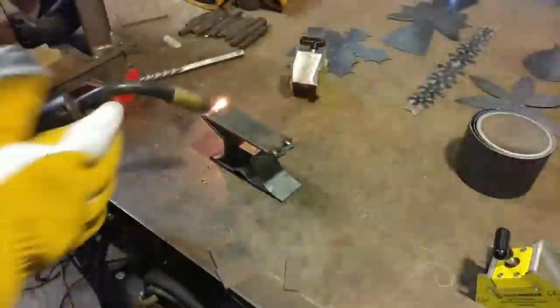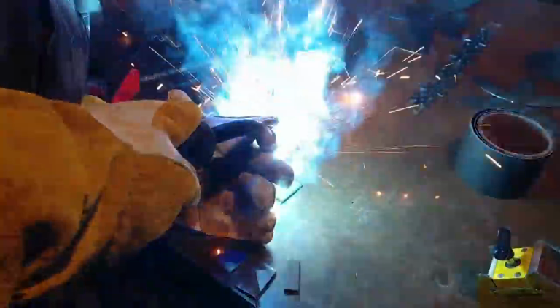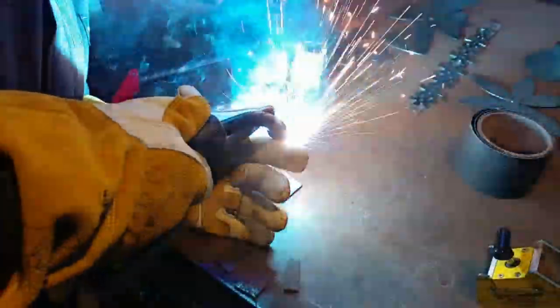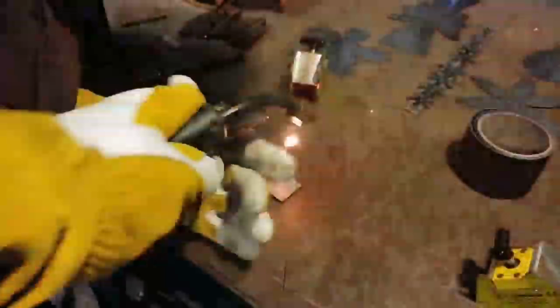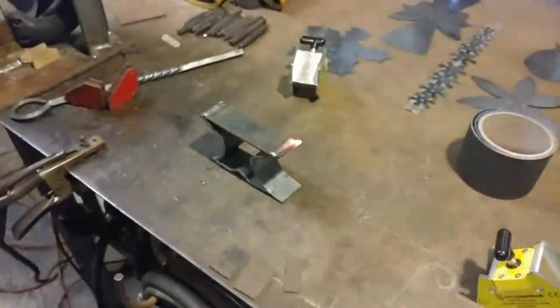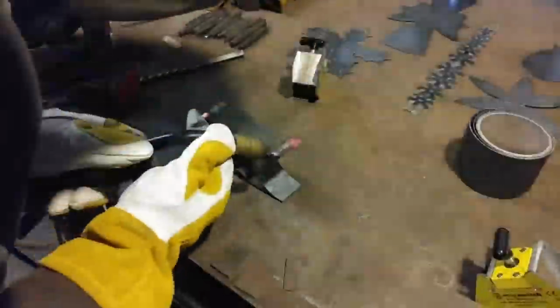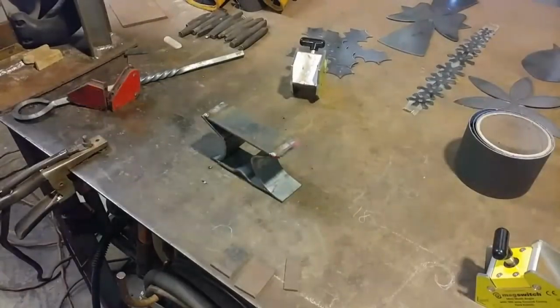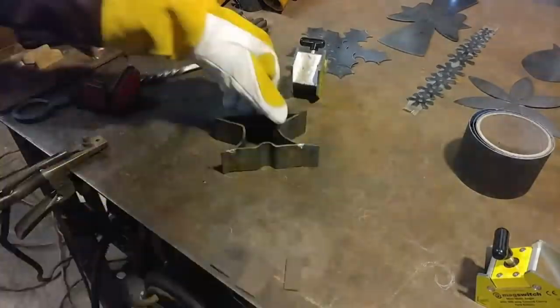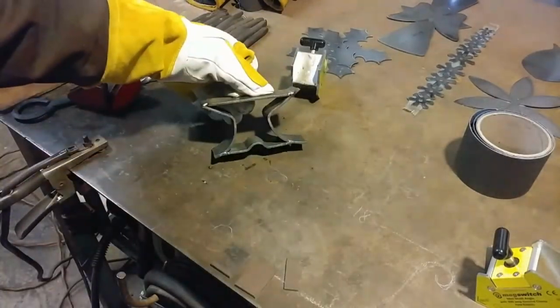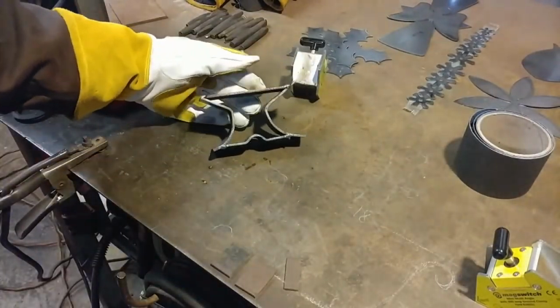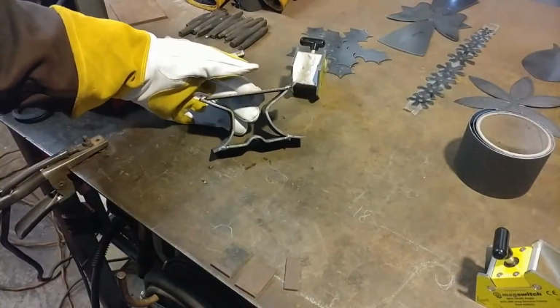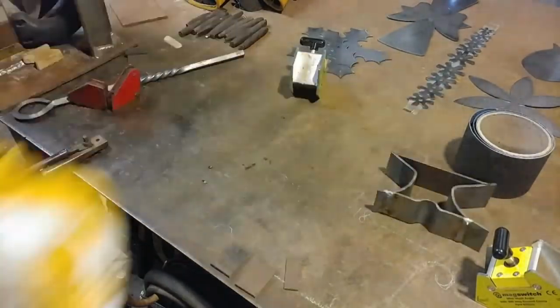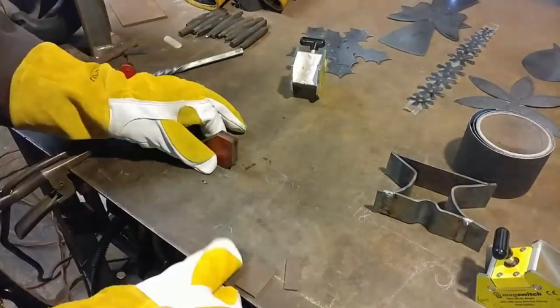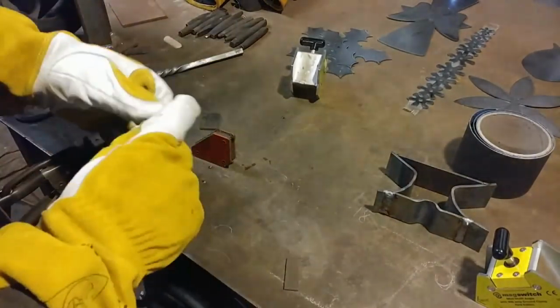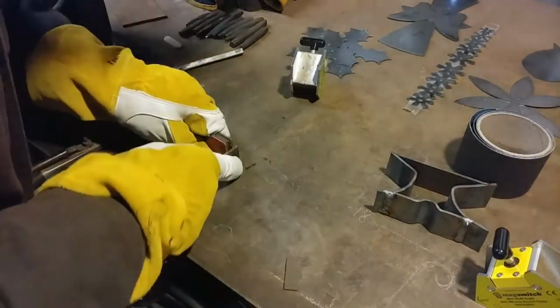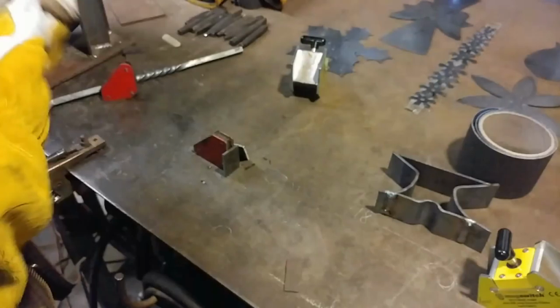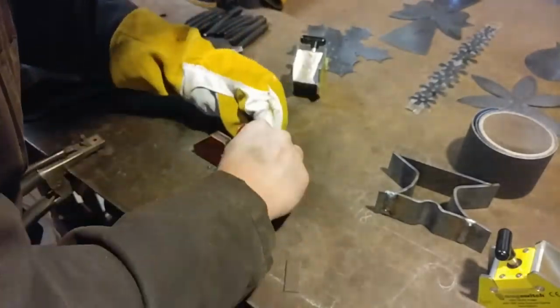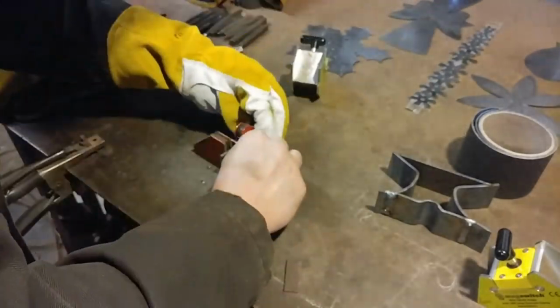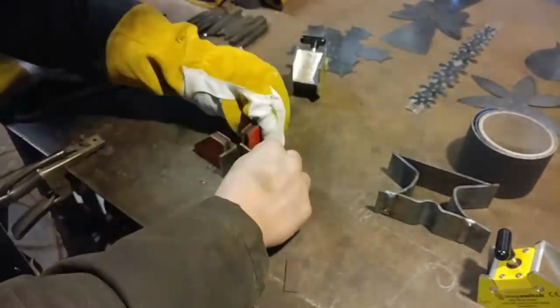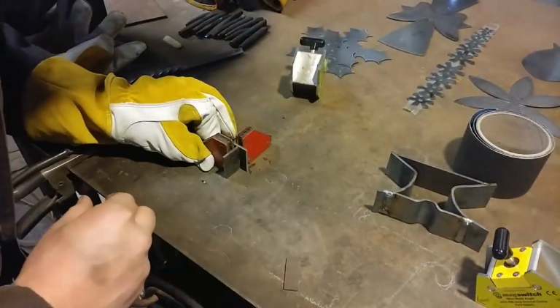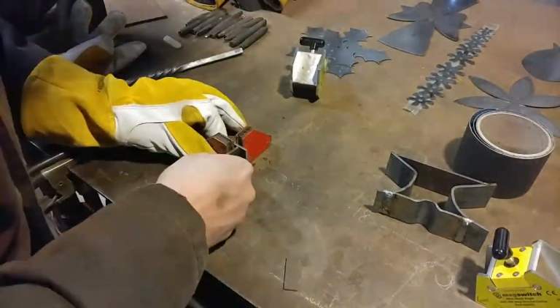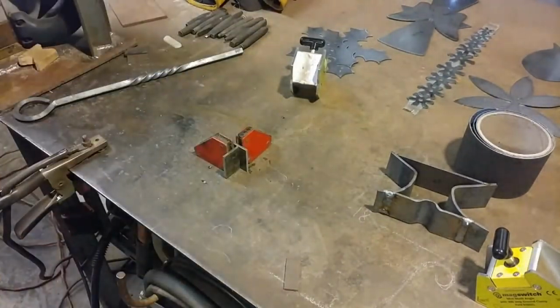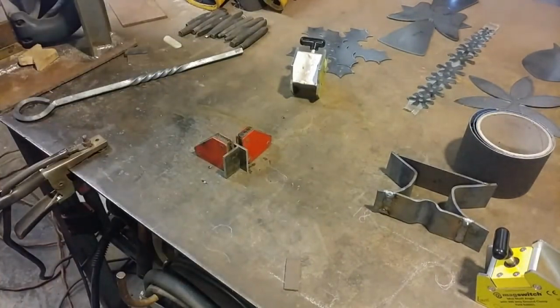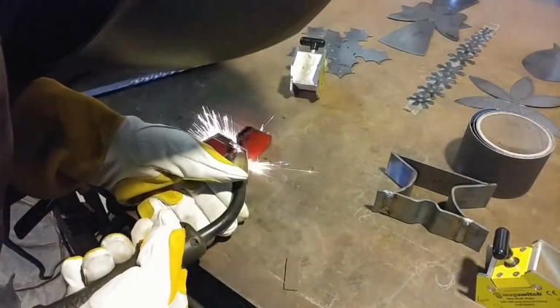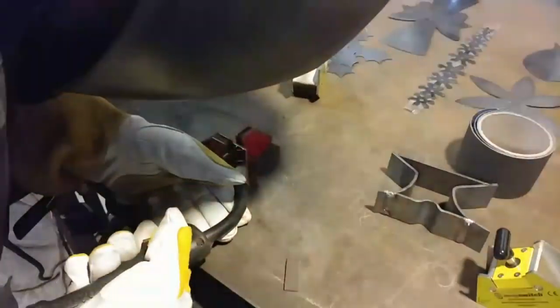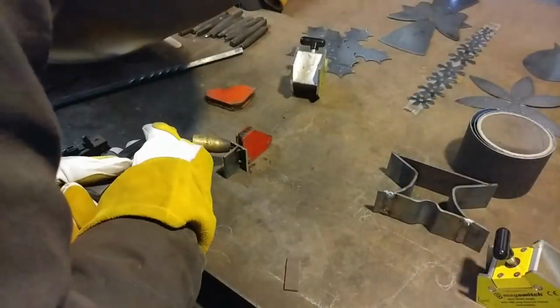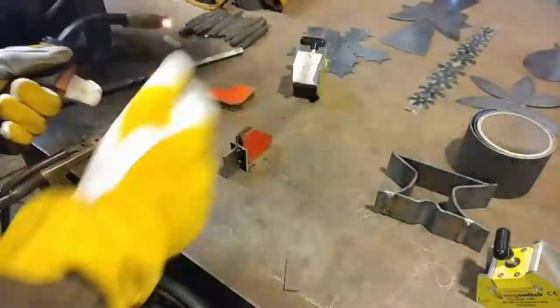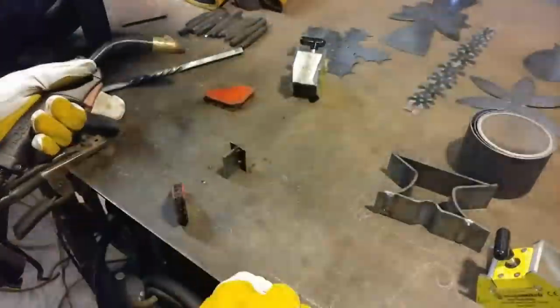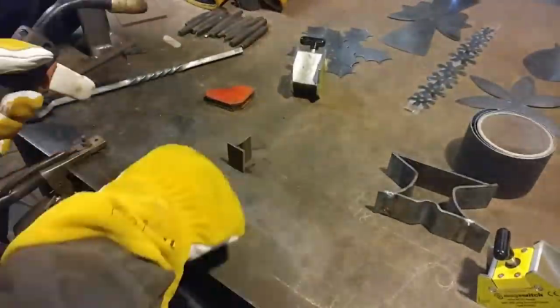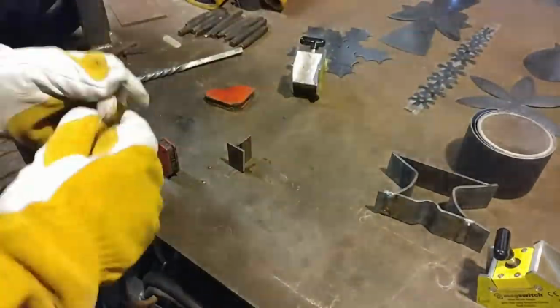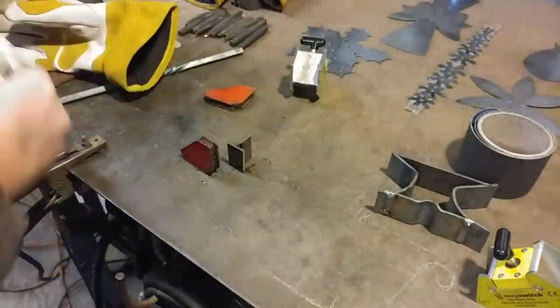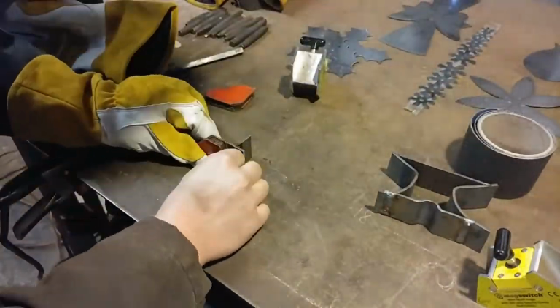We're just getting these all welded in. Now I'm going to work on my little small cross part, which is indicative of my touch mark and my shop since it's Christ Centered Ironworks — that's how I follow my brand.